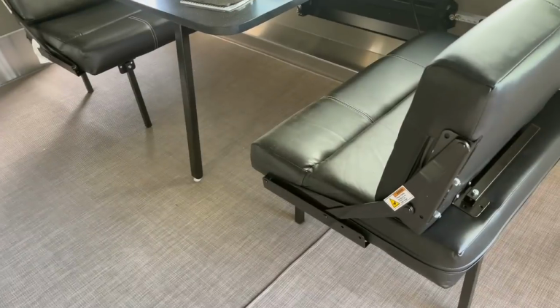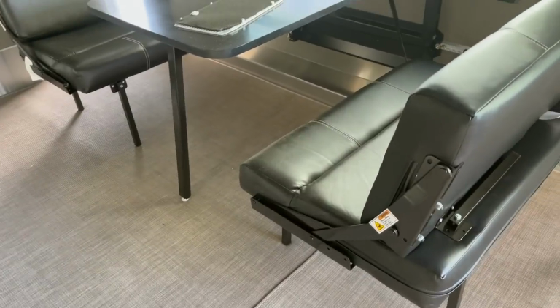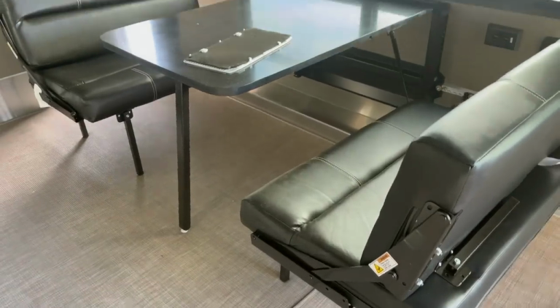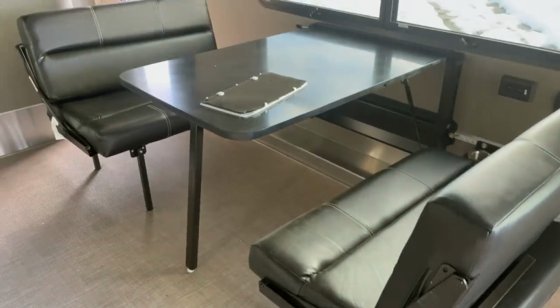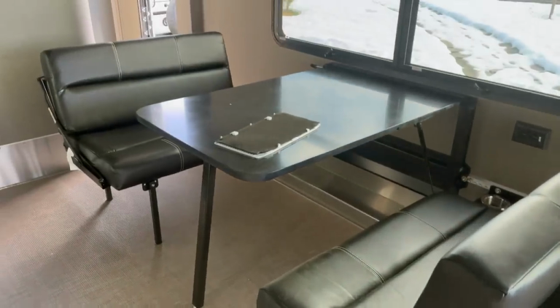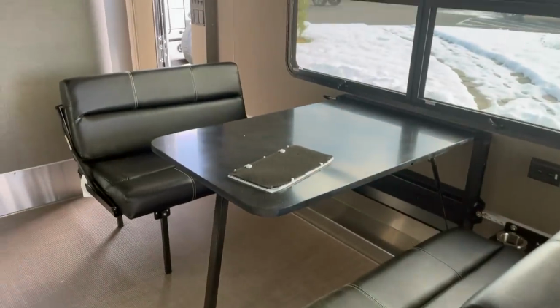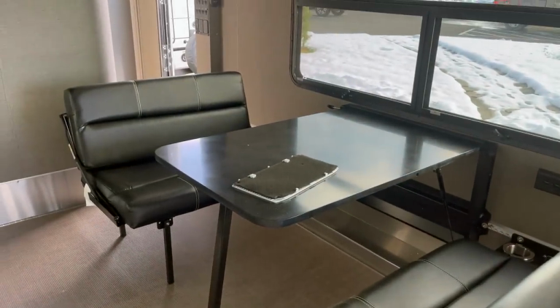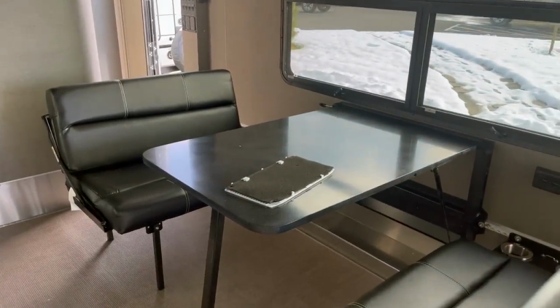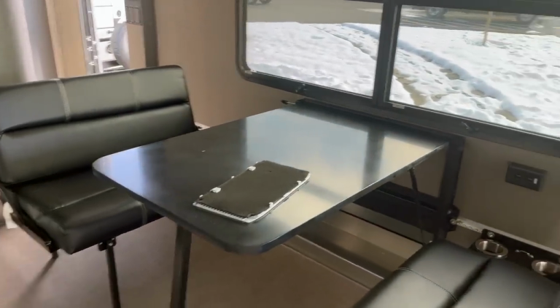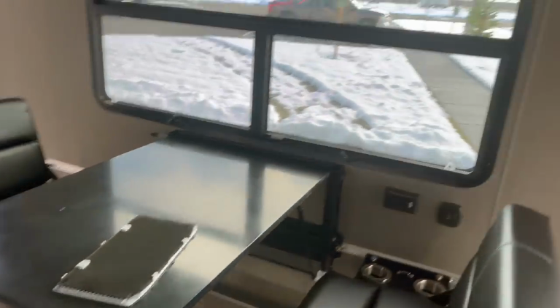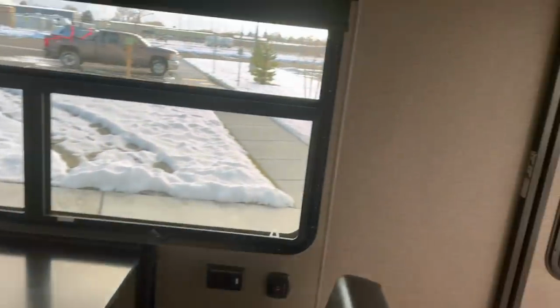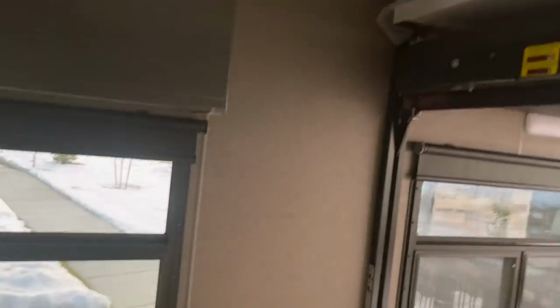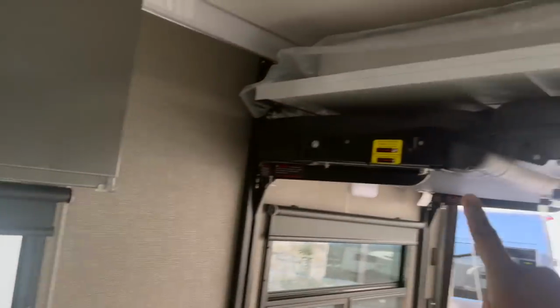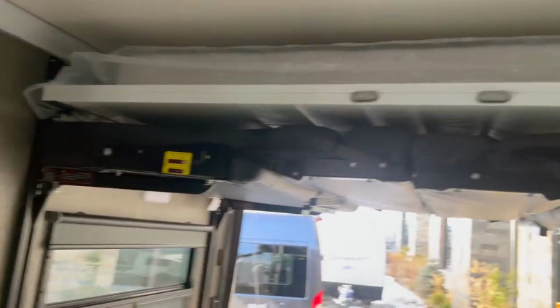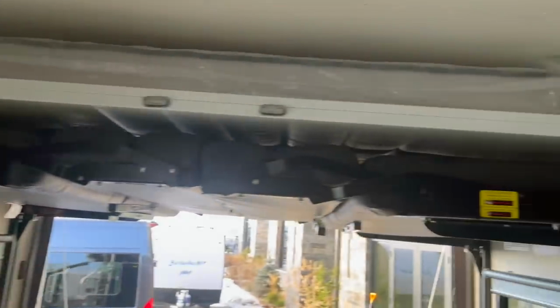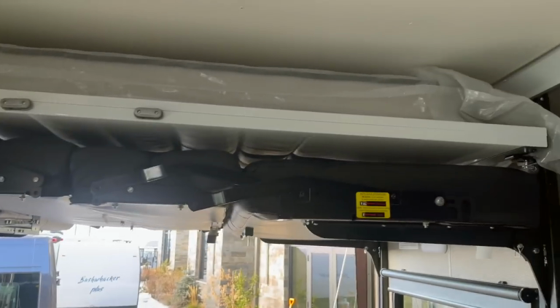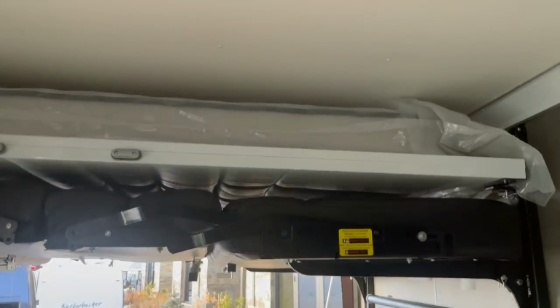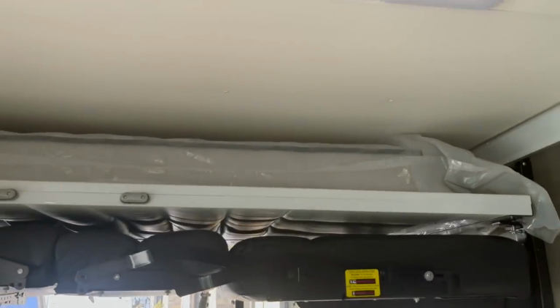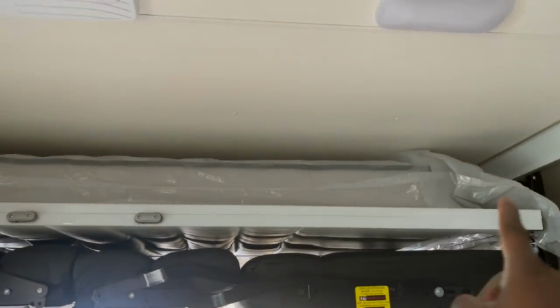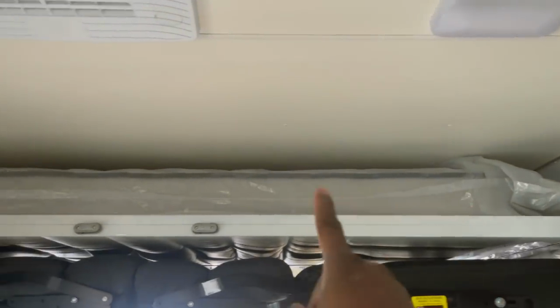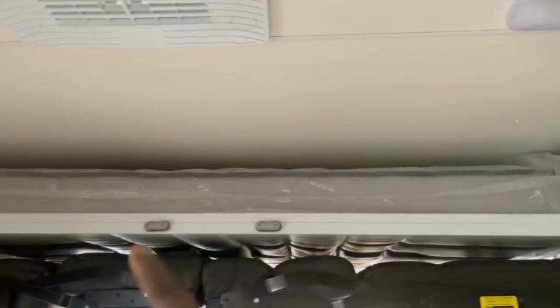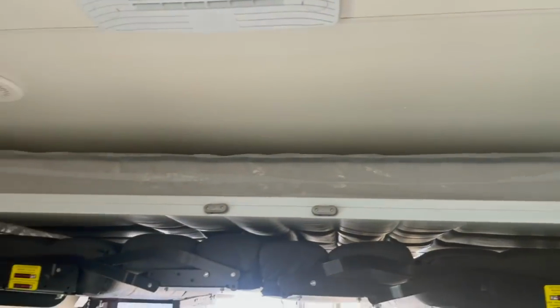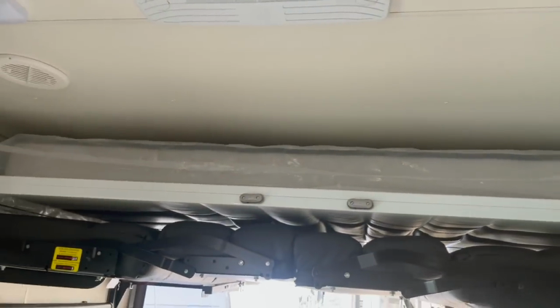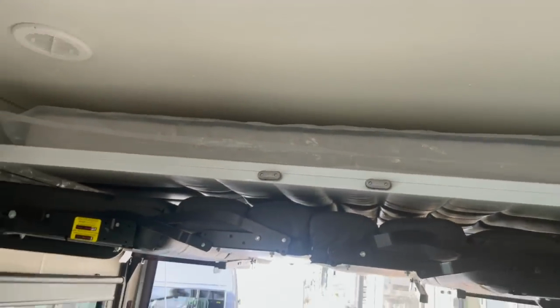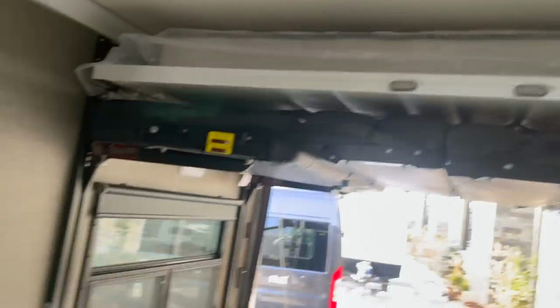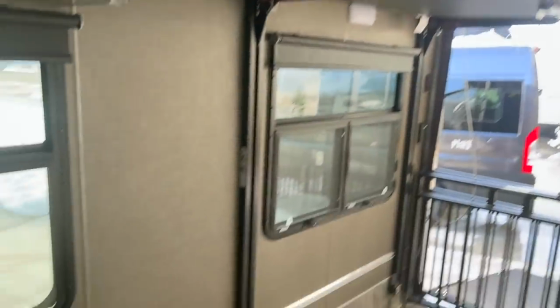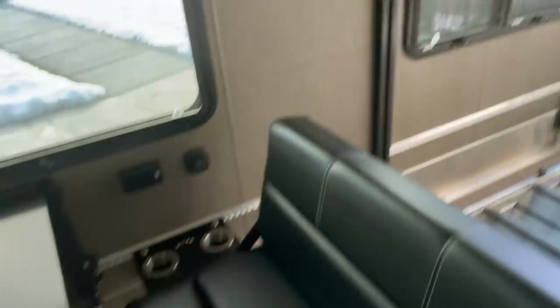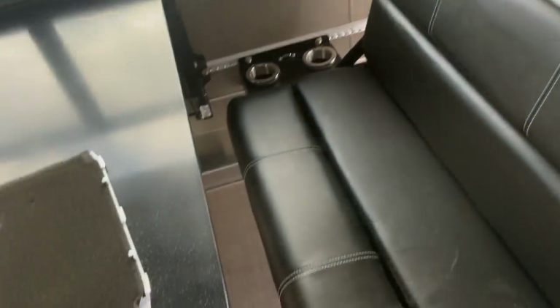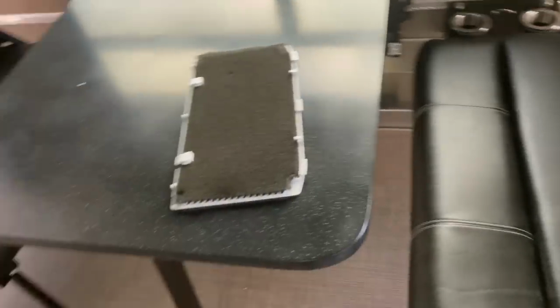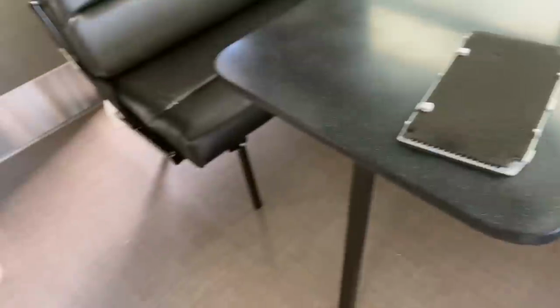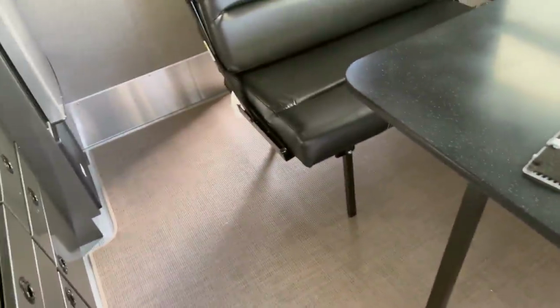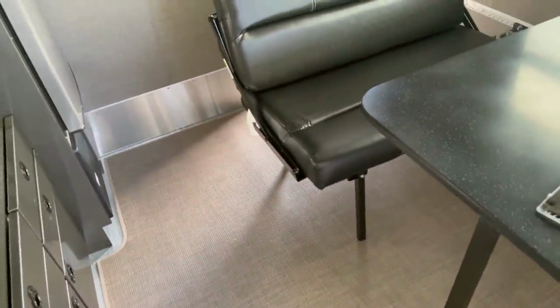And this is your dining area right here — Happy Jack system. There is a bed above too, and you can basically use all of this for bed.